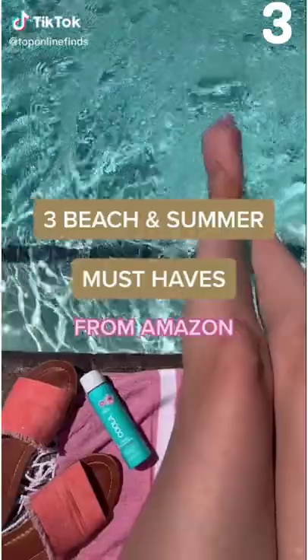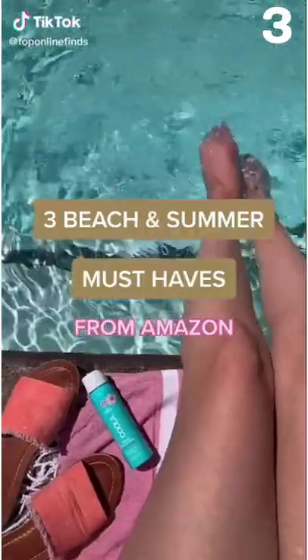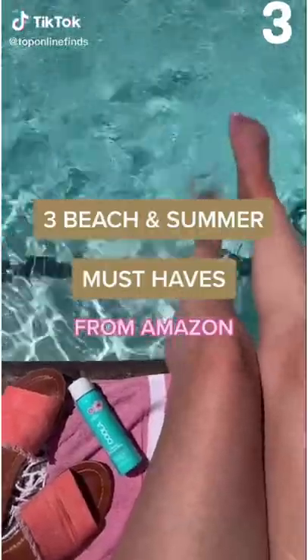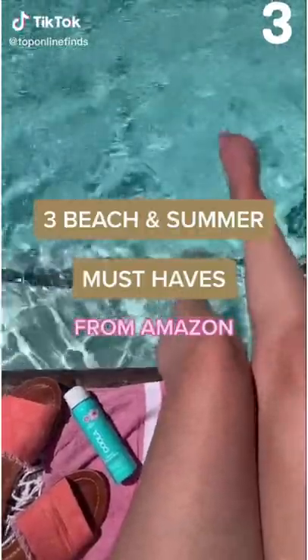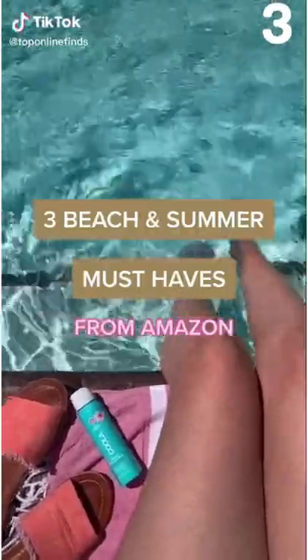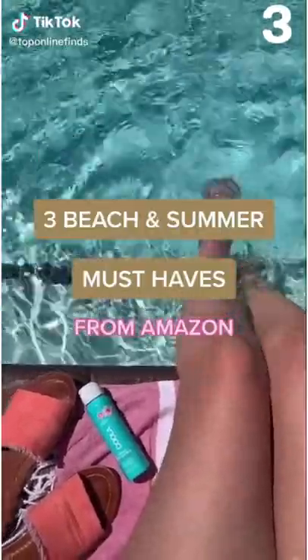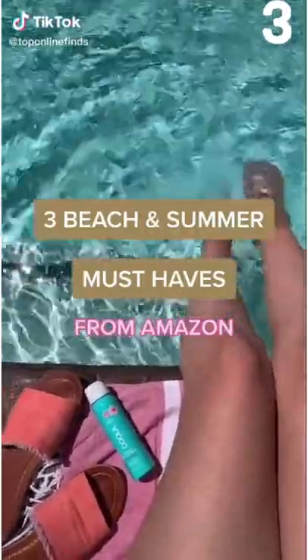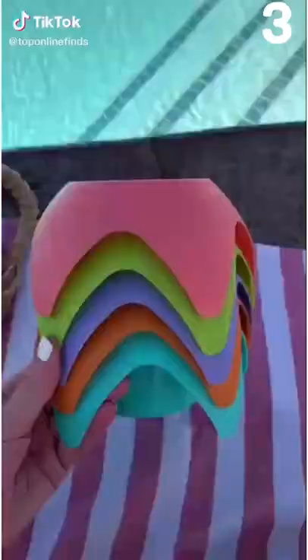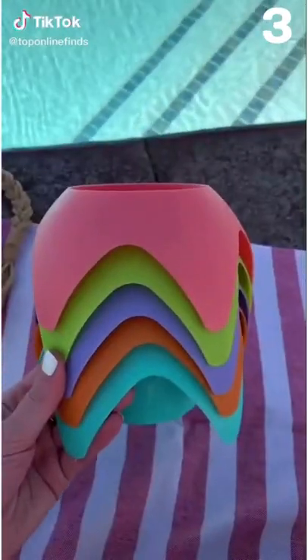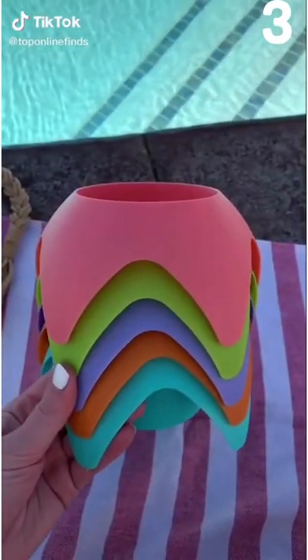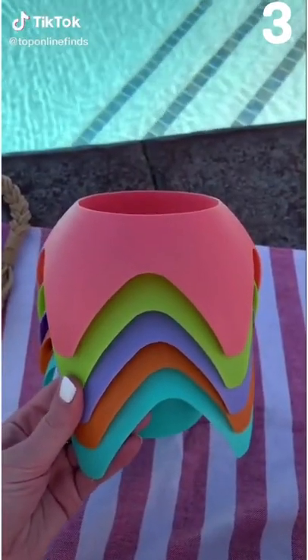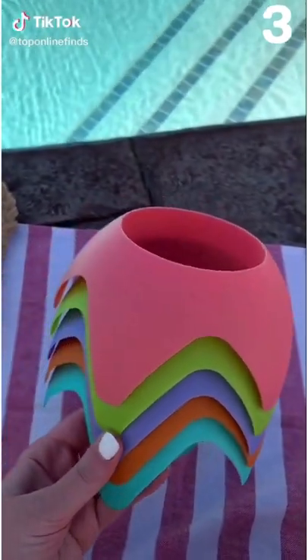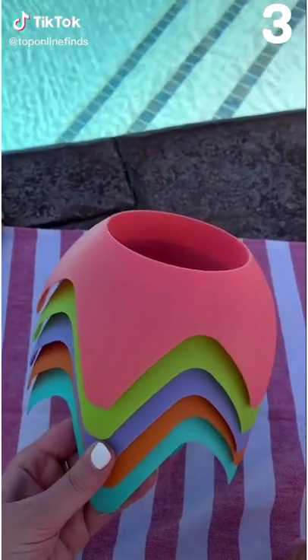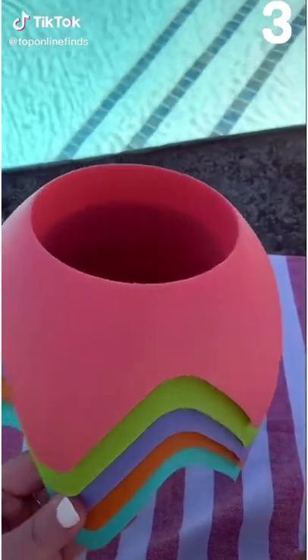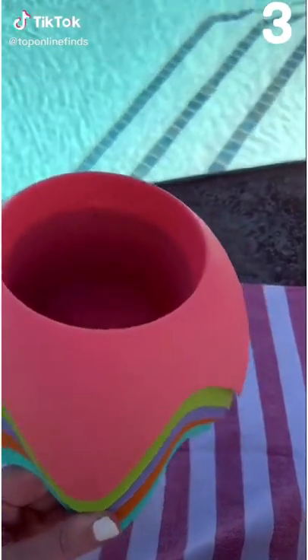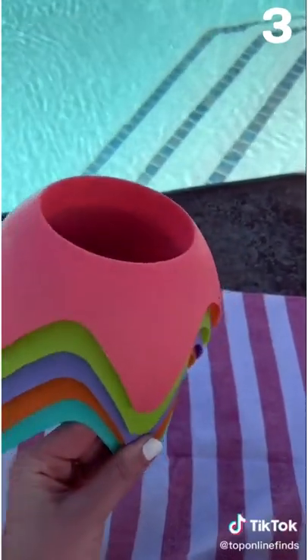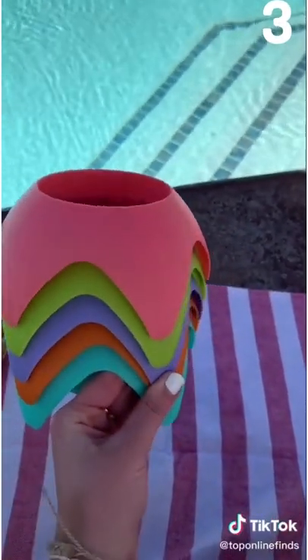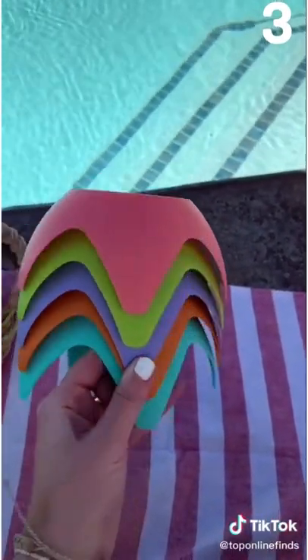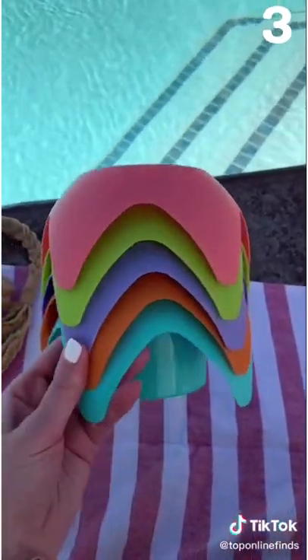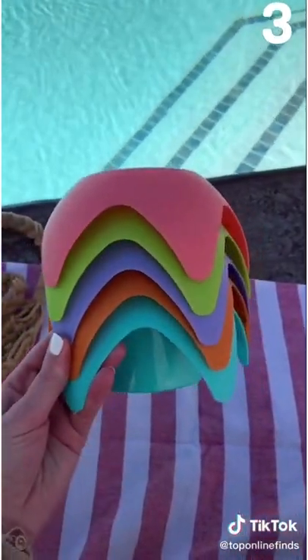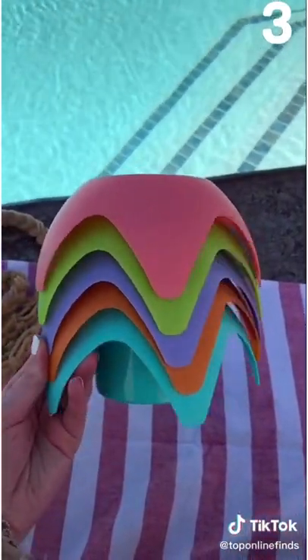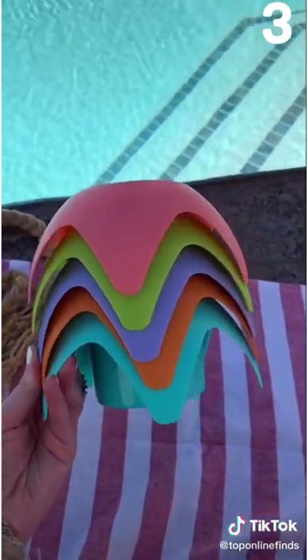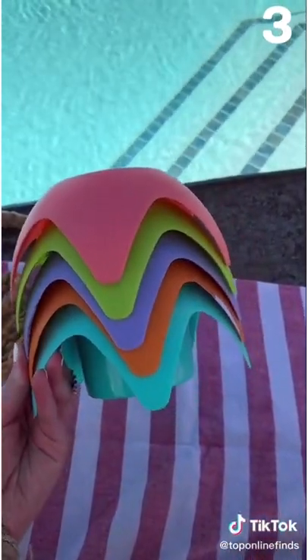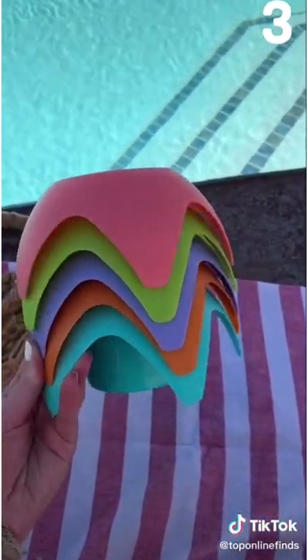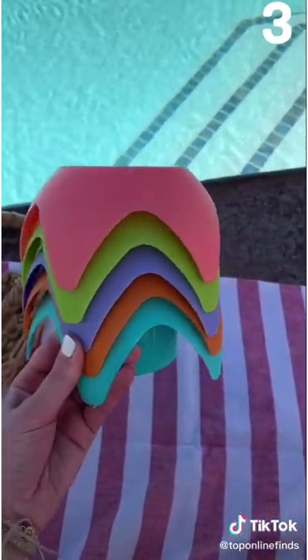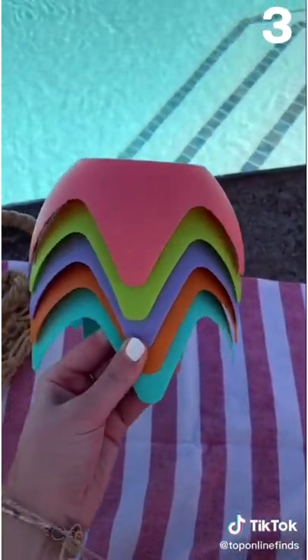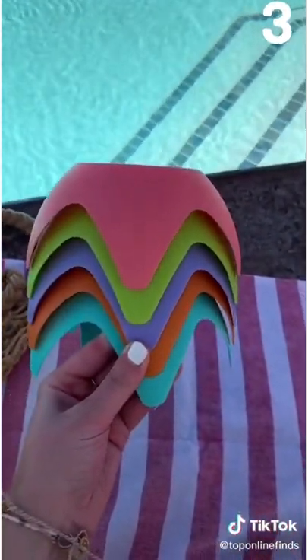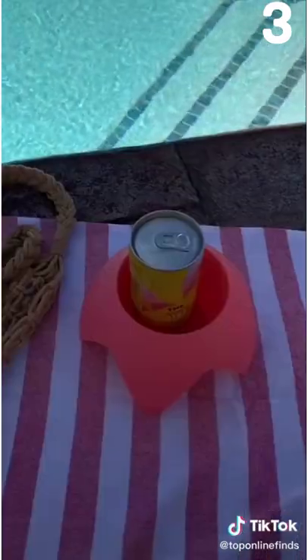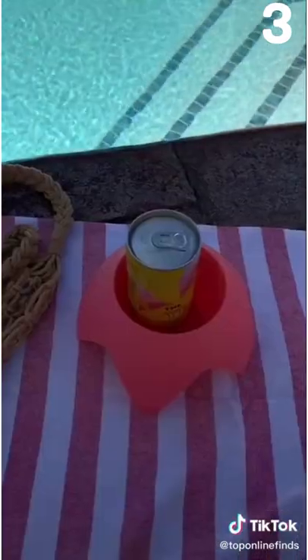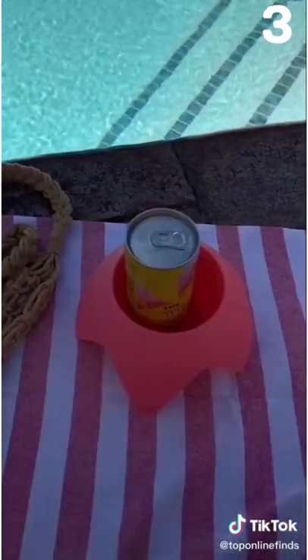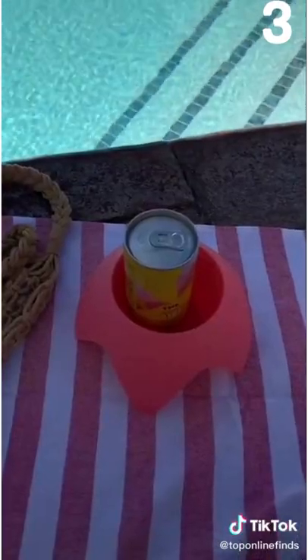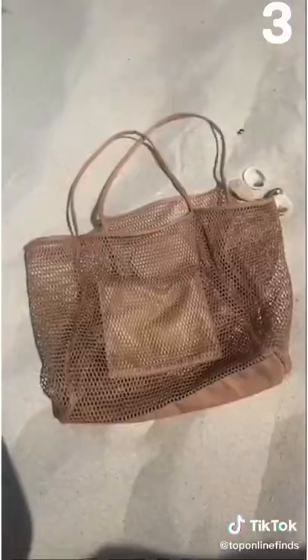Three beach and summer must-haves from Amazon. First are these cup holders. These were a favorite from last summer — you stick them straight down into the sand and your drink won't tip over. You won't get sand inside and you just have a nice spot to put your drink.